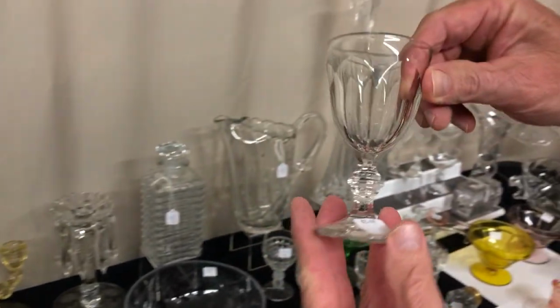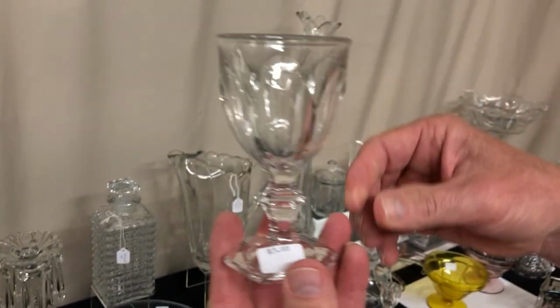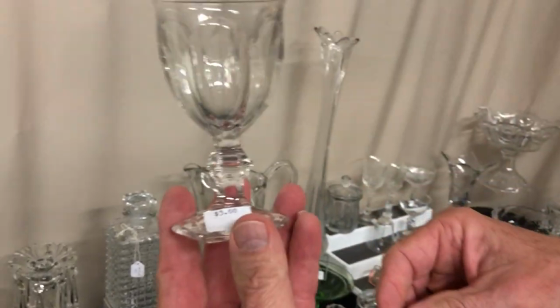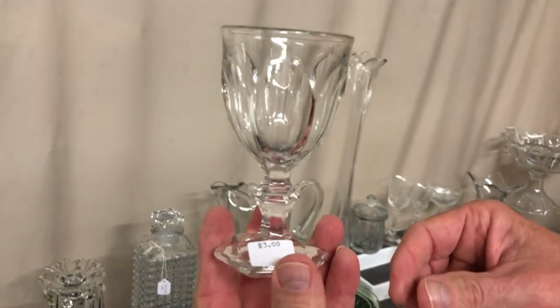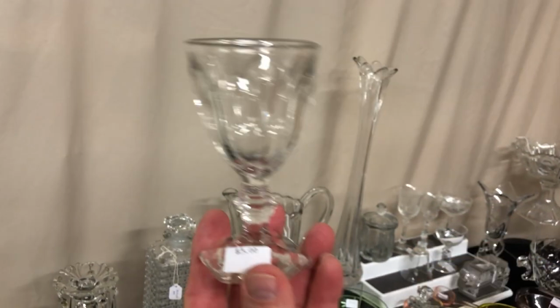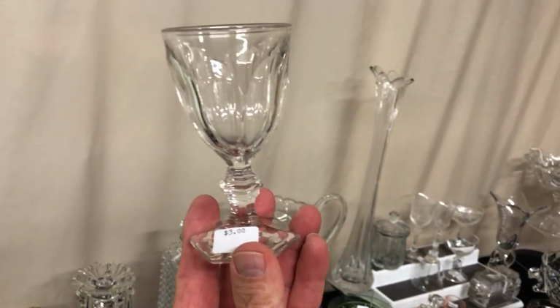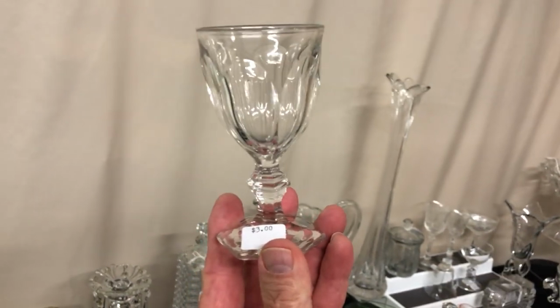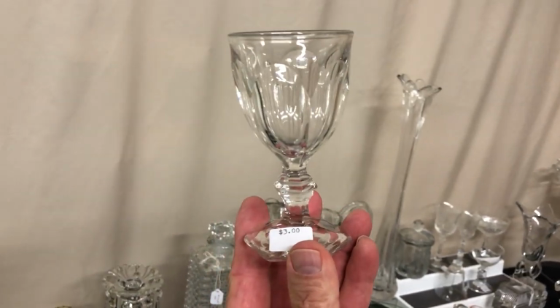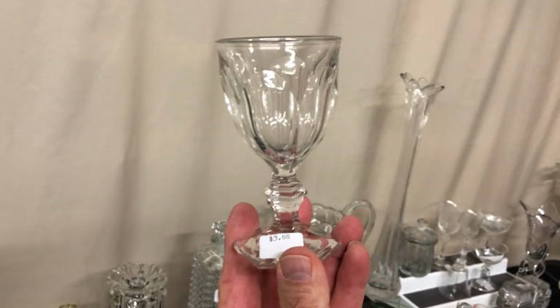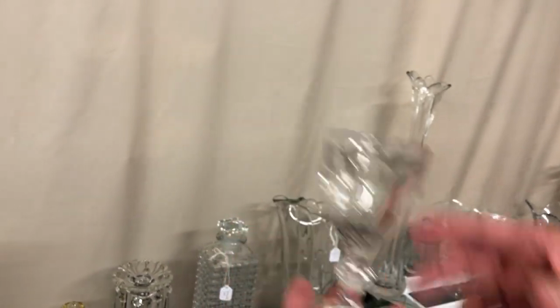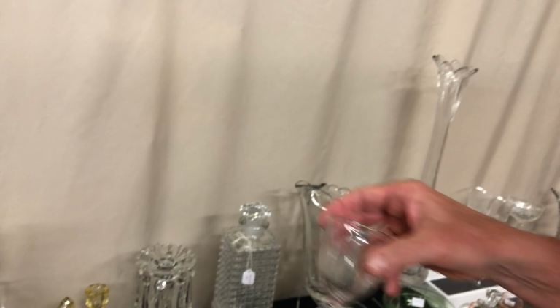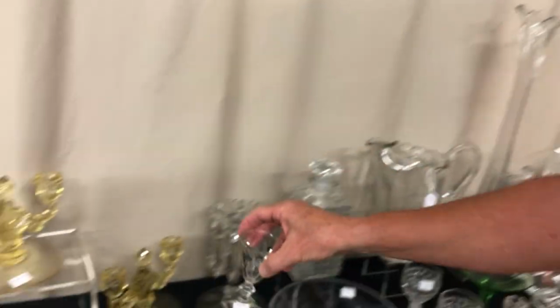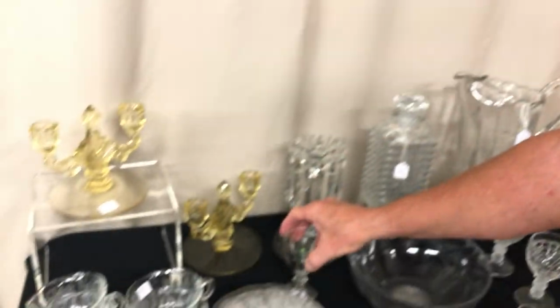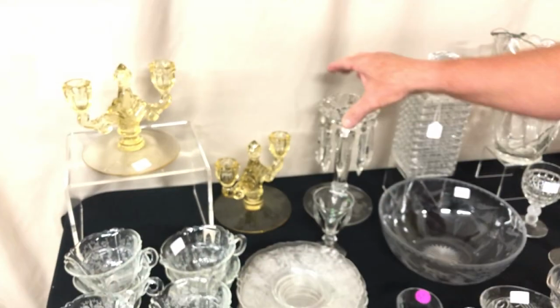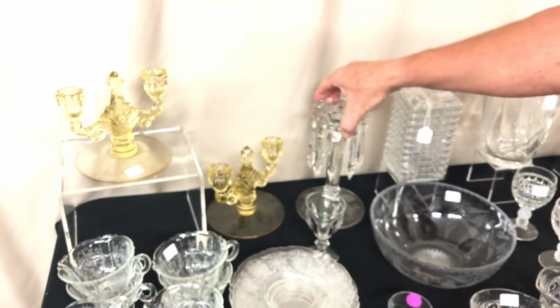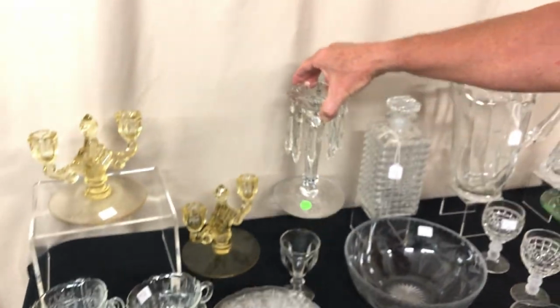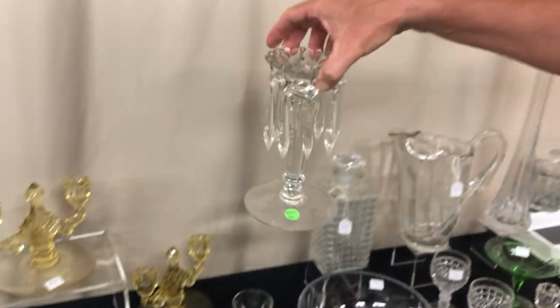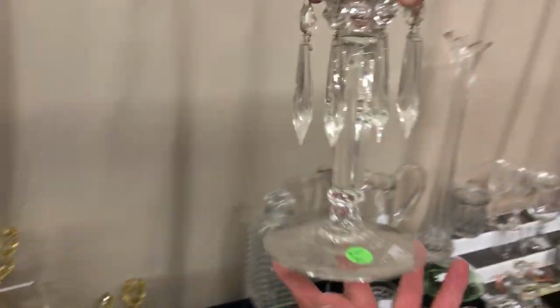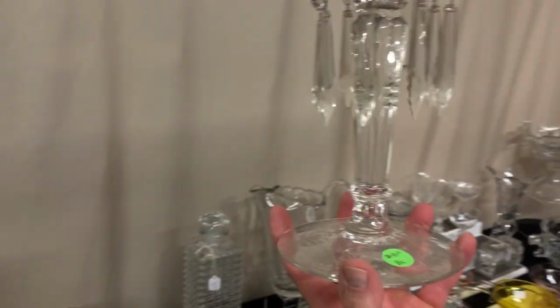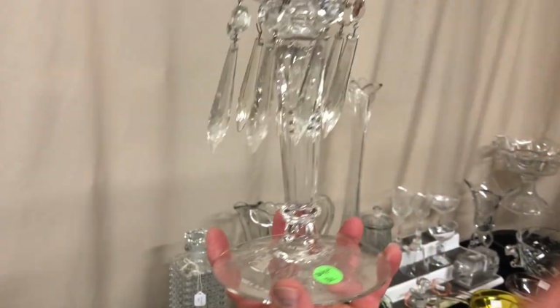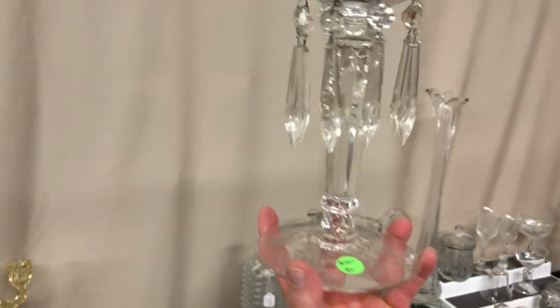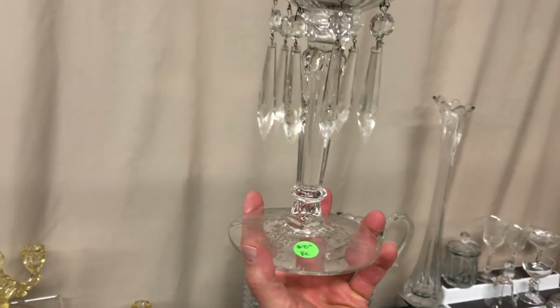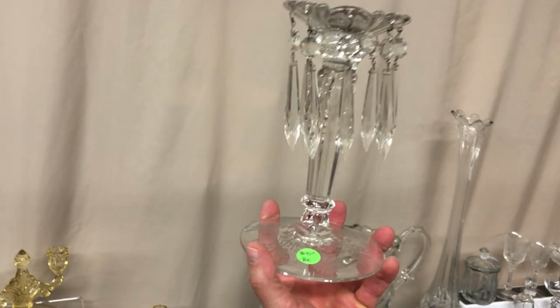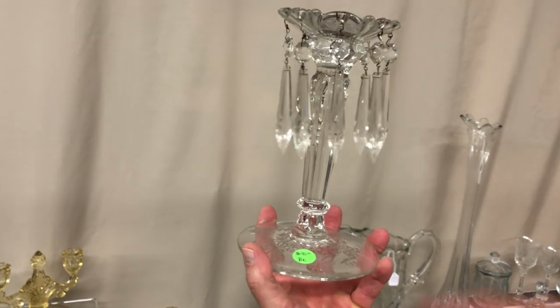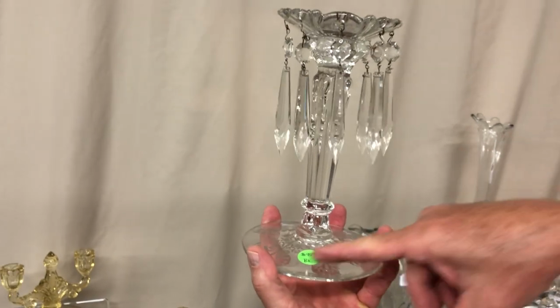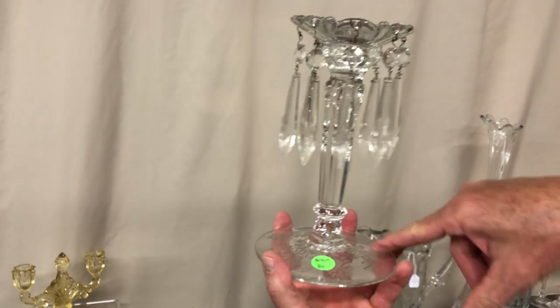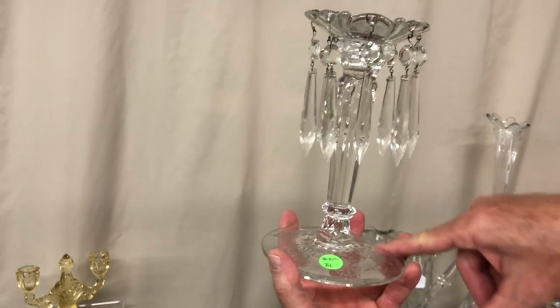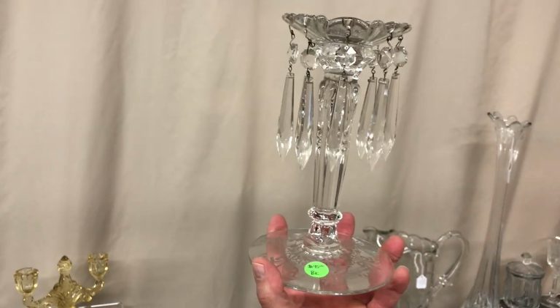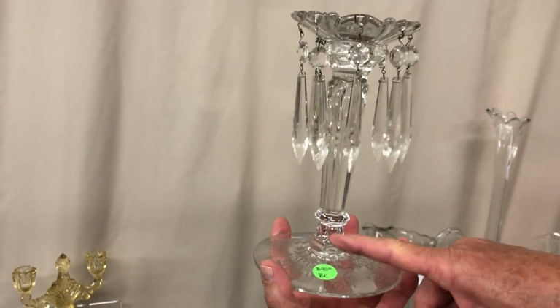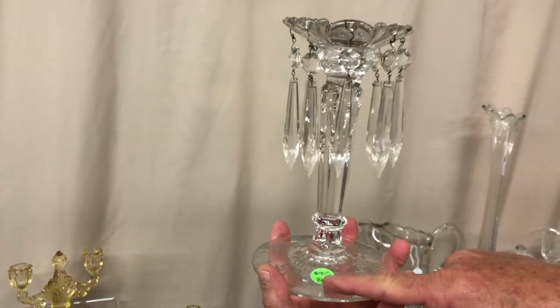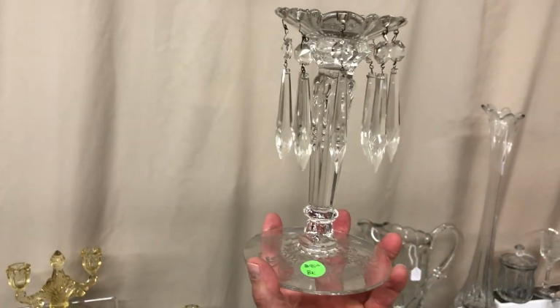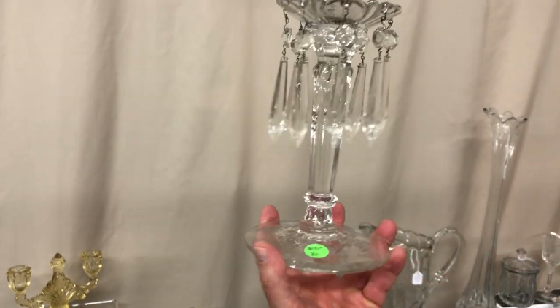Puritan — I believe it's a brandy, priced $3. Old Queen Anne single light candle holder with orchid etching around the base, priced $95.